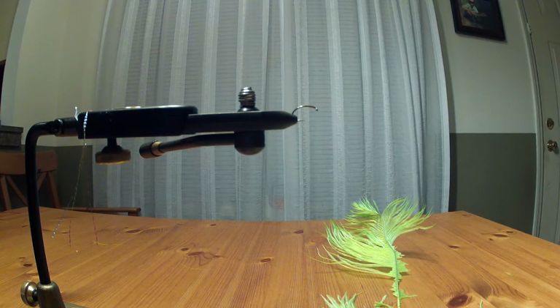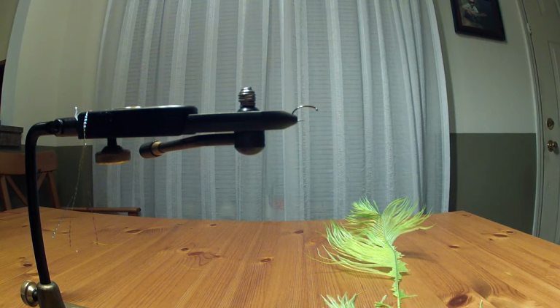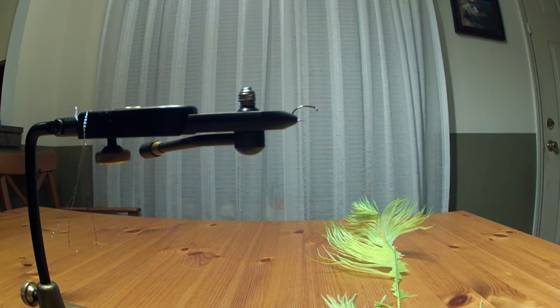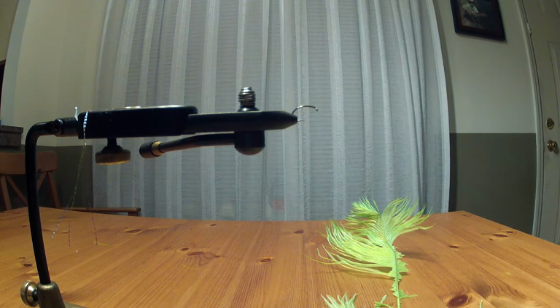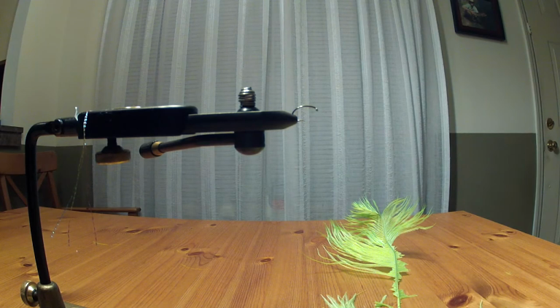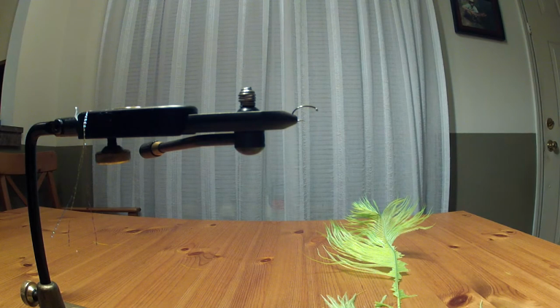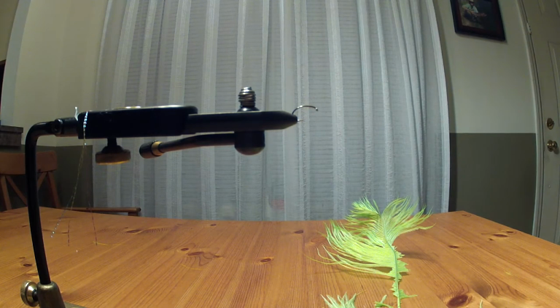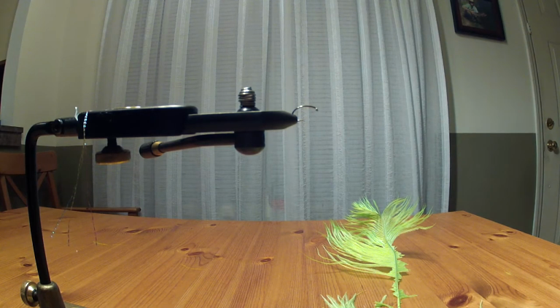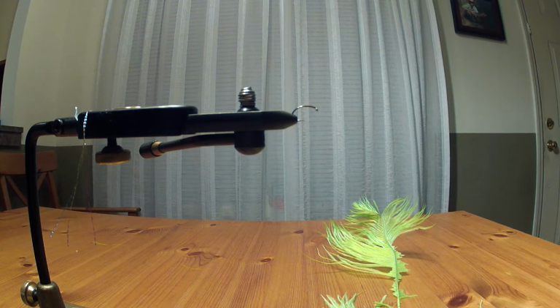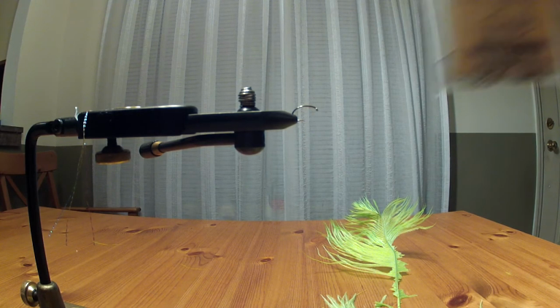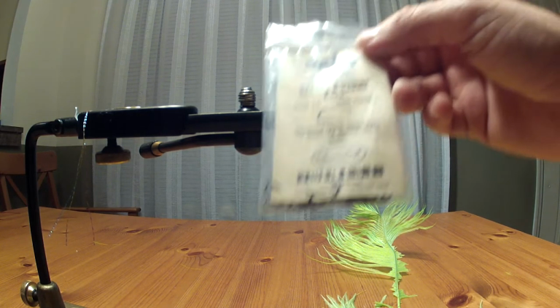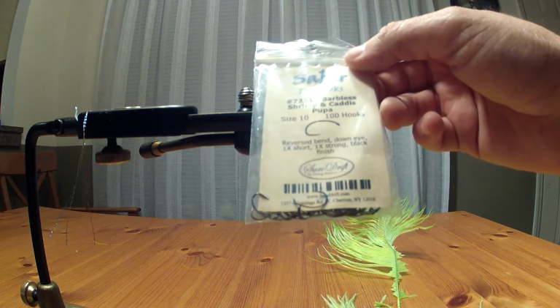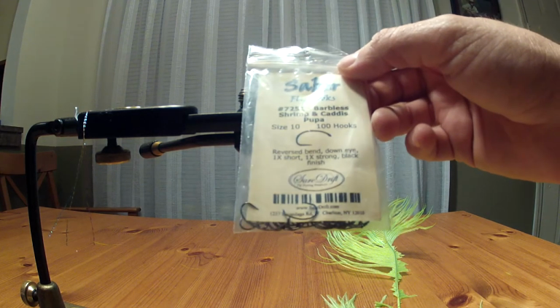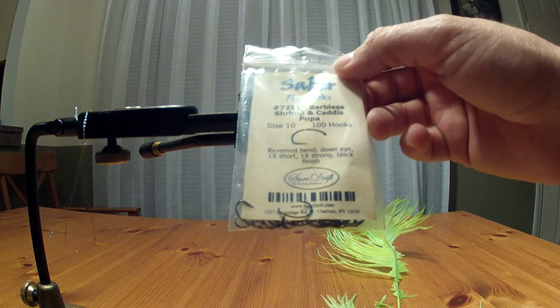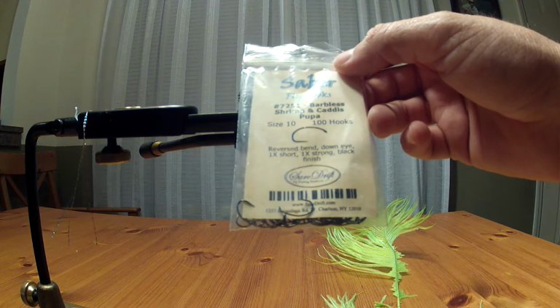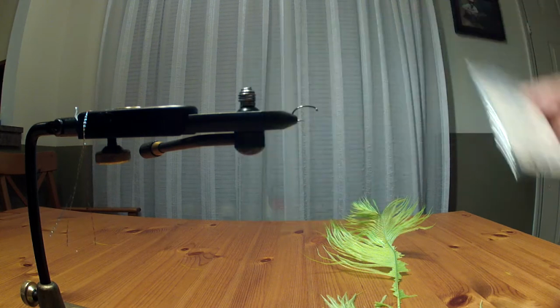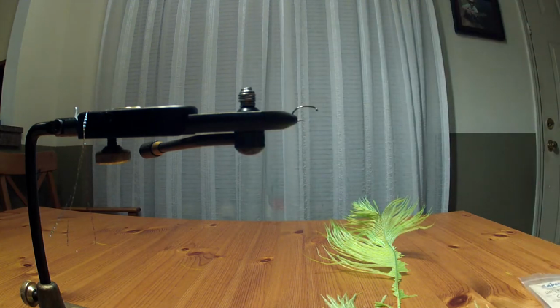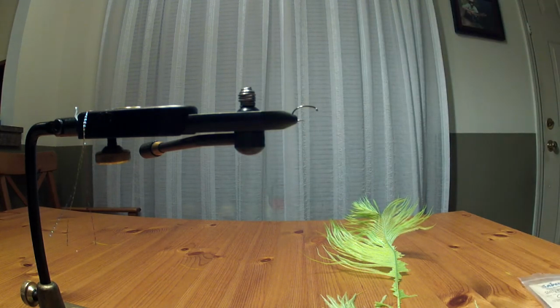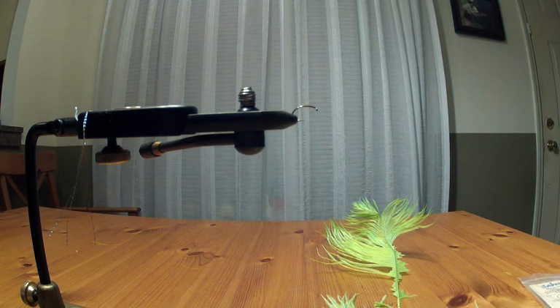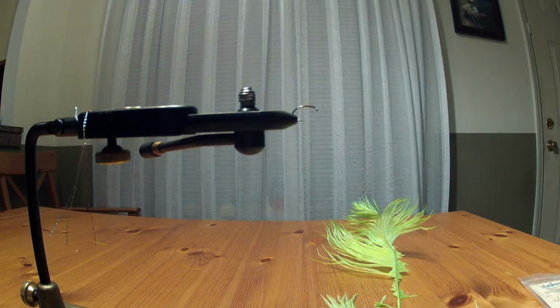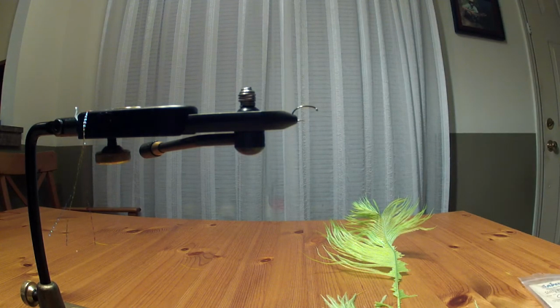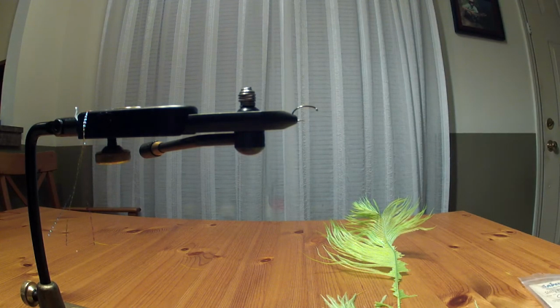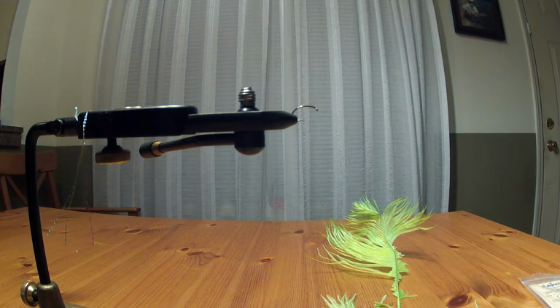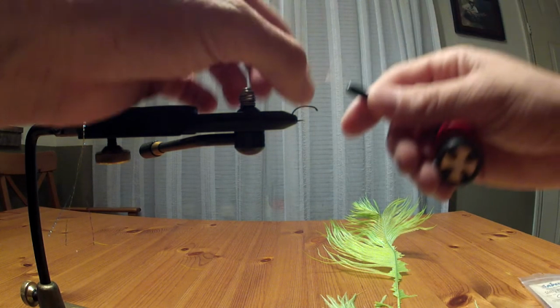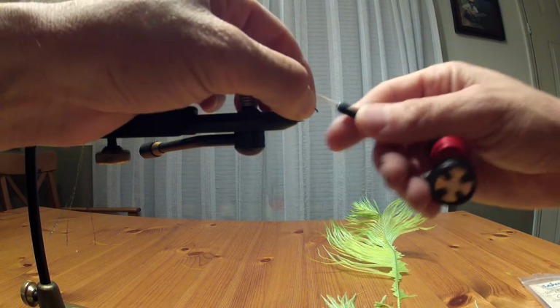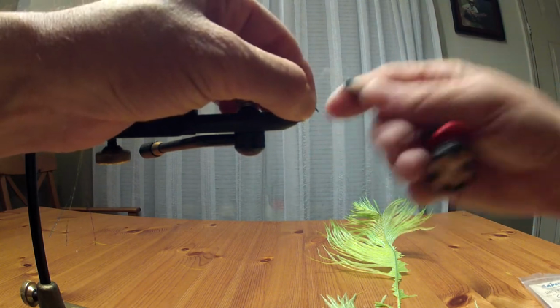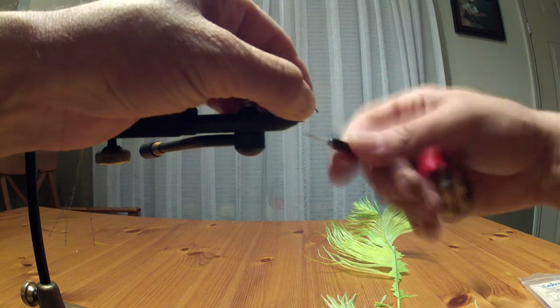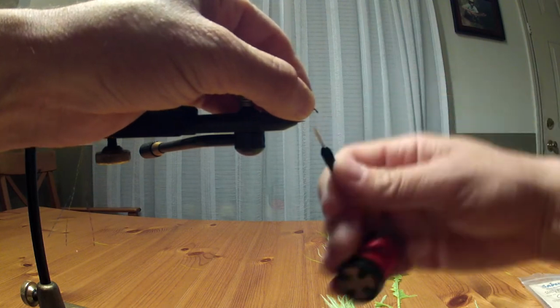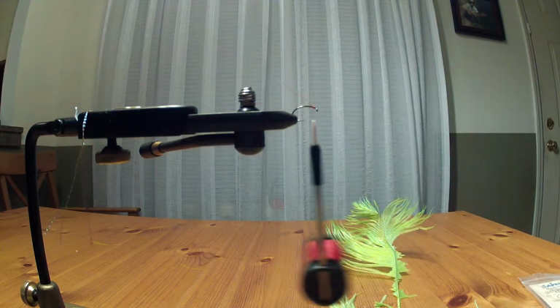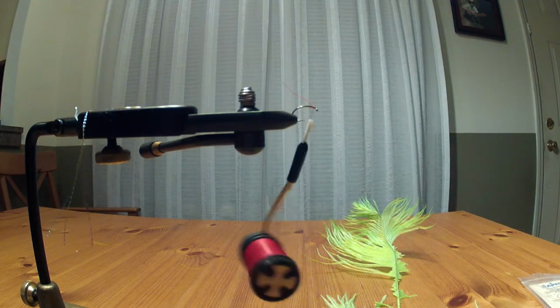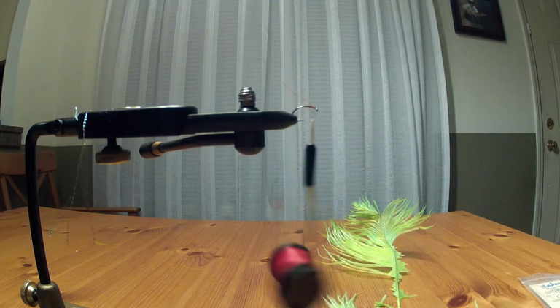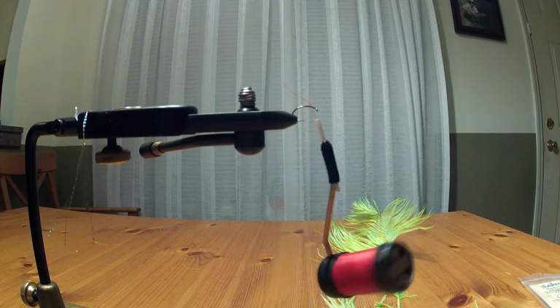That's a size nine or ten hook from flyshack.com — the Saver hook. These are $6.99 for 100 and they are extremely sharp. Don't let that price fool you.